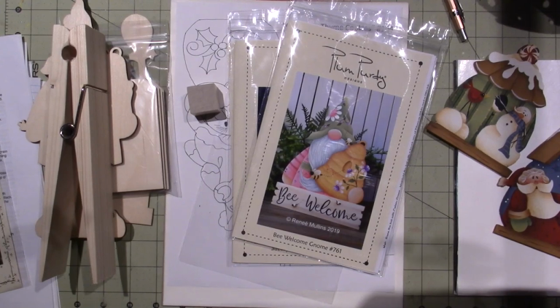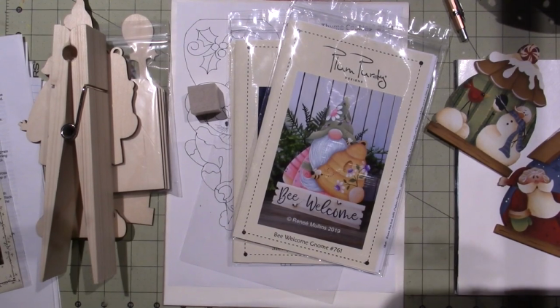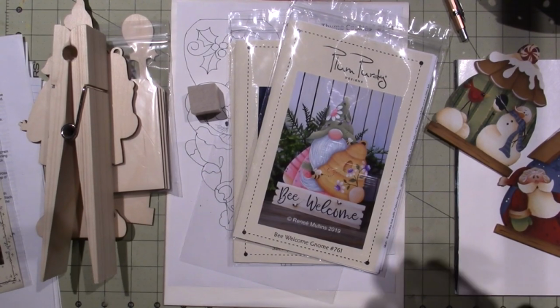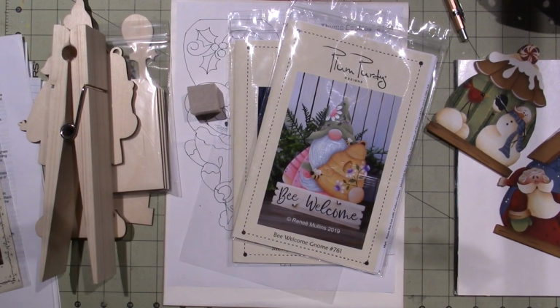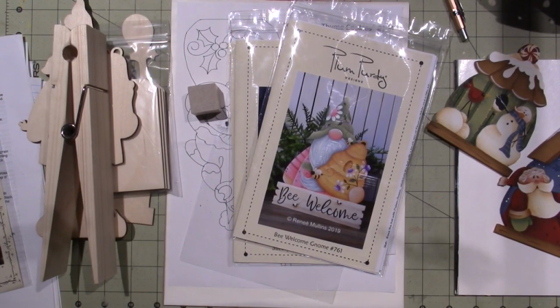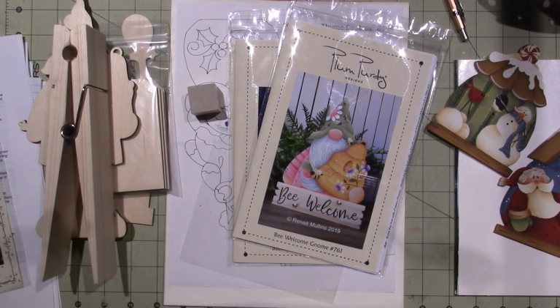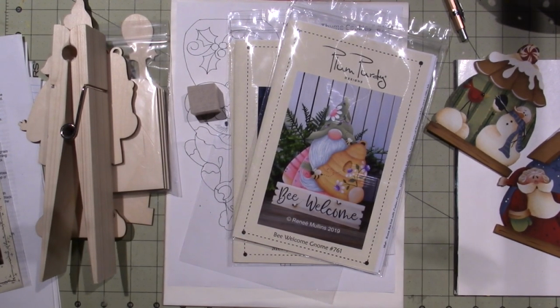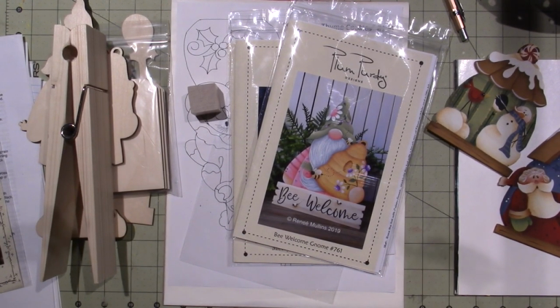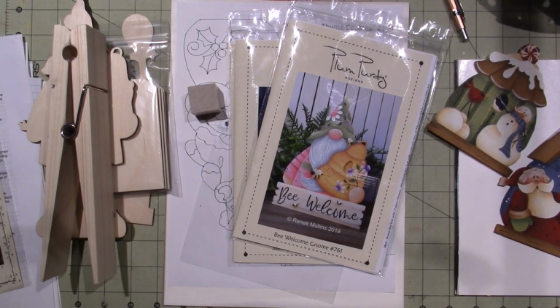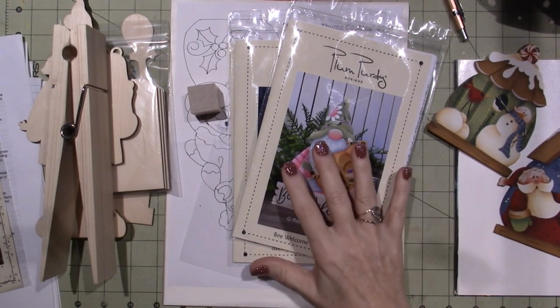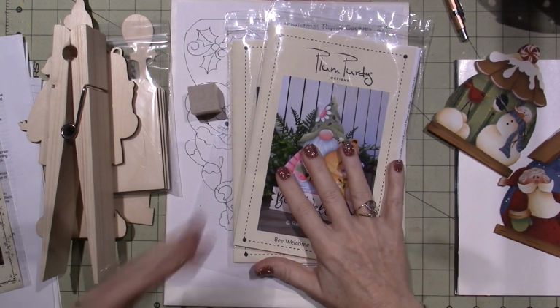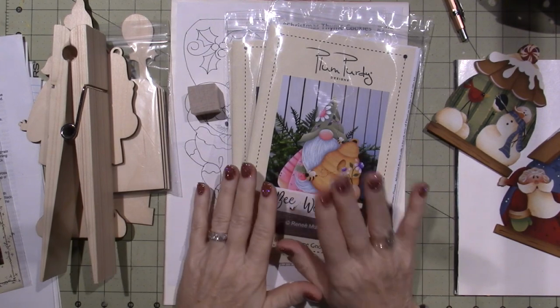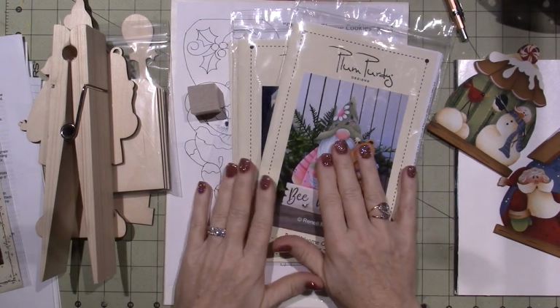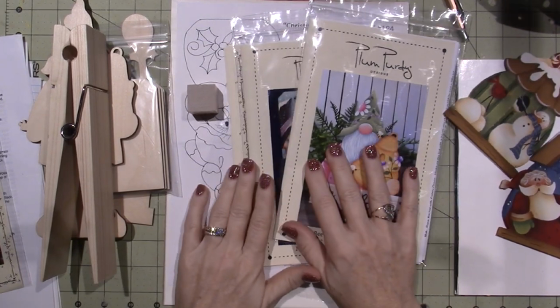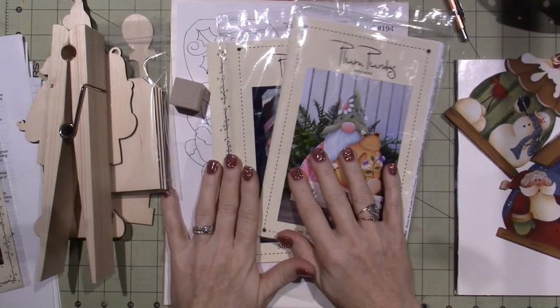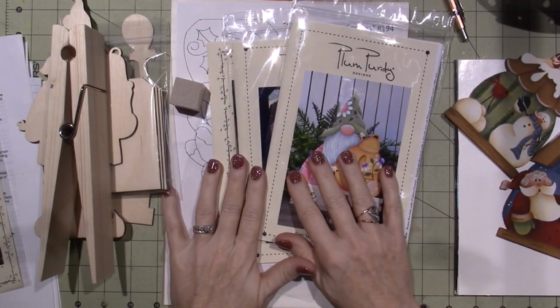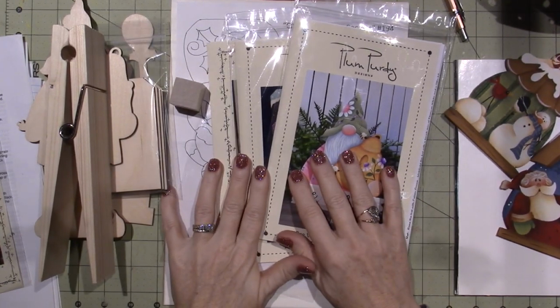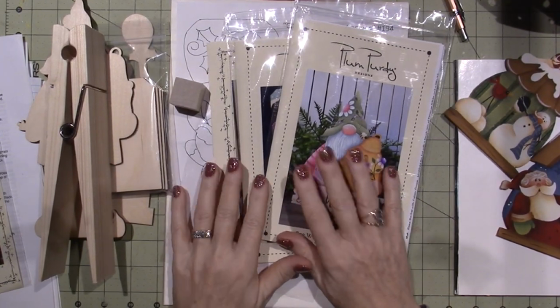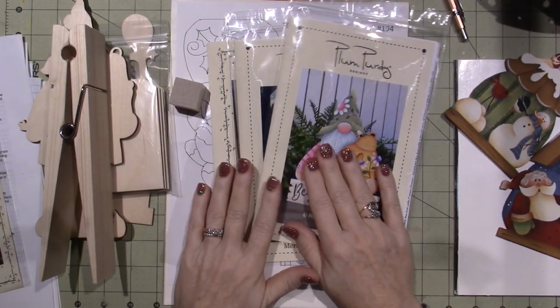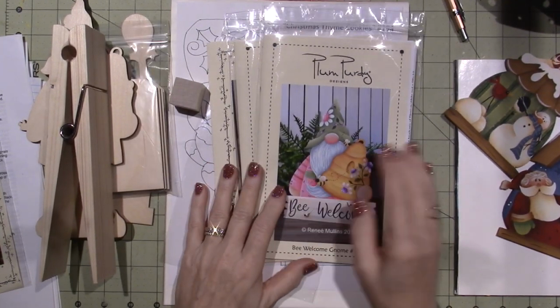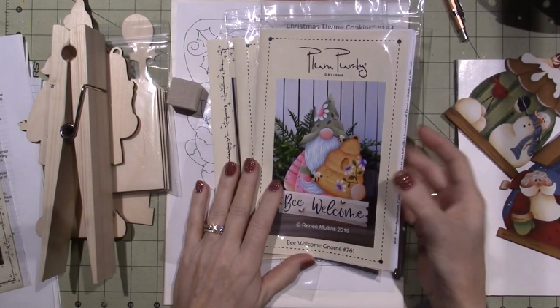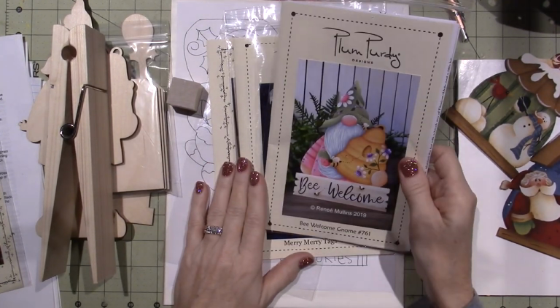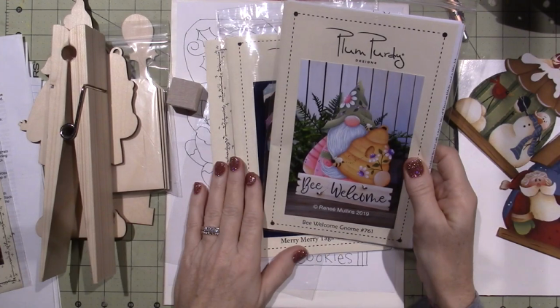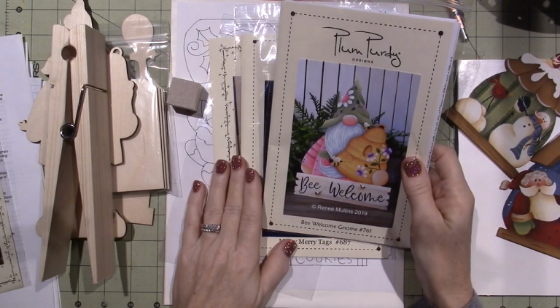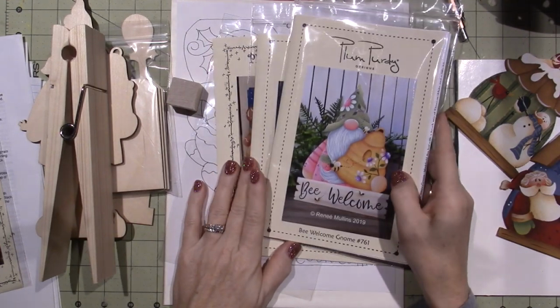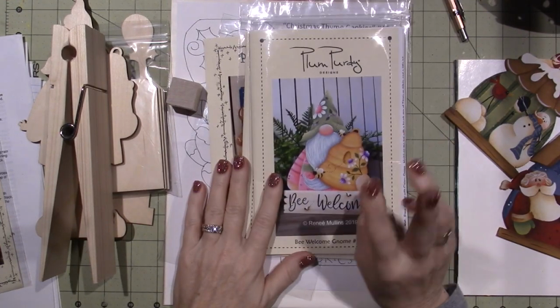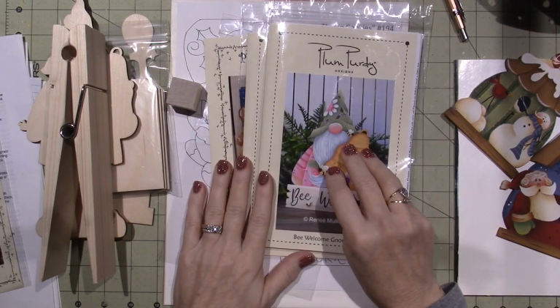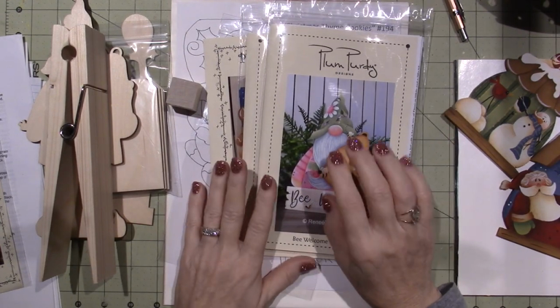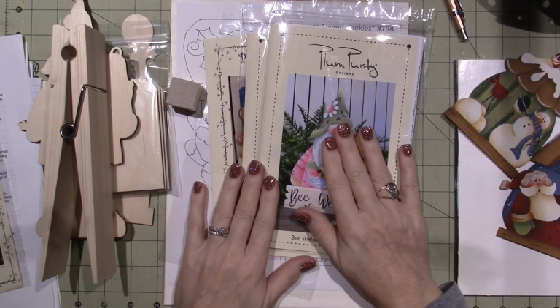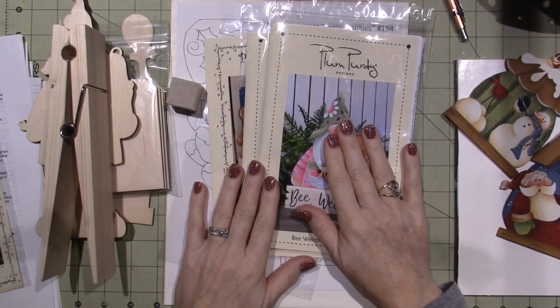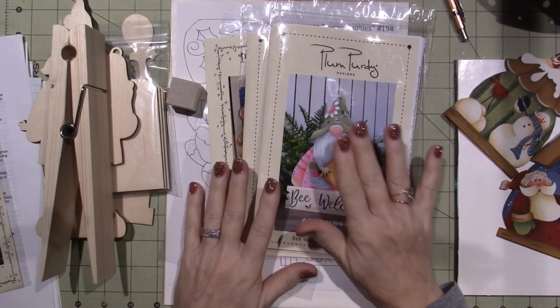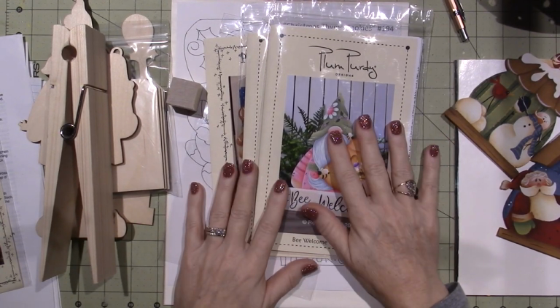Hello, it's Zara. On a rainy Monday night, I wanted to share that I received the pattern packets that I ordered from Plum Purdy Designs by Renee Mullins. I ordered three and got one free, which is awesome.